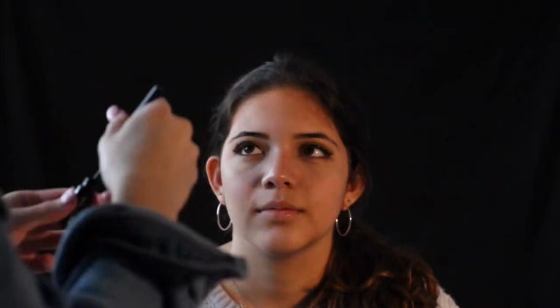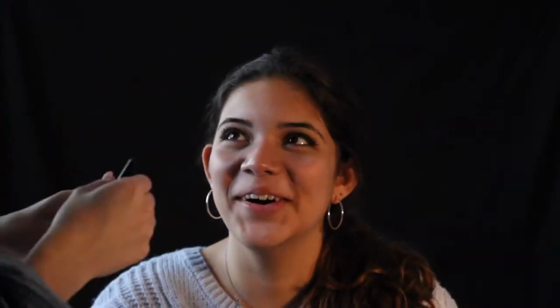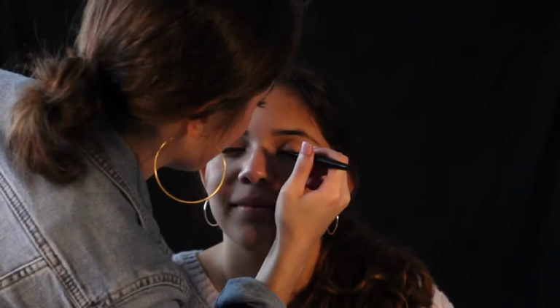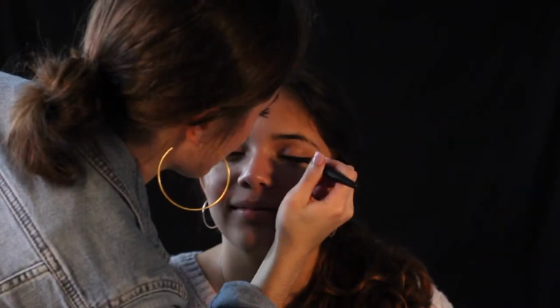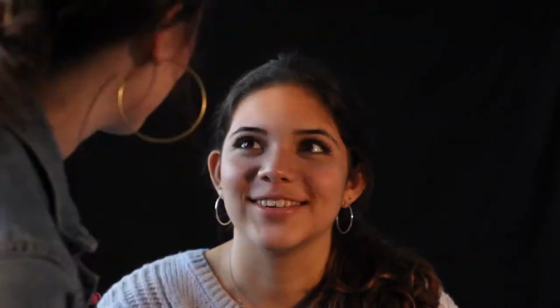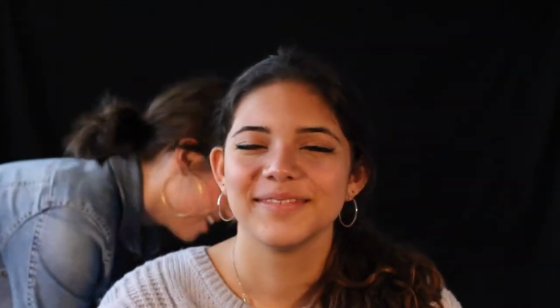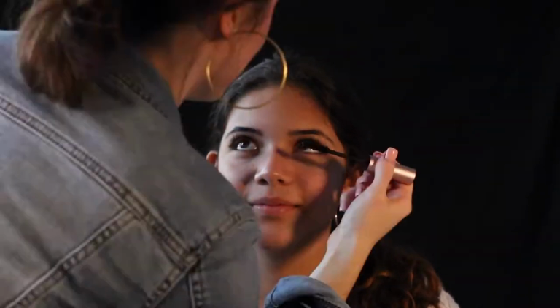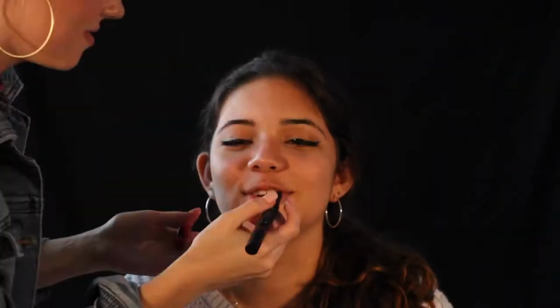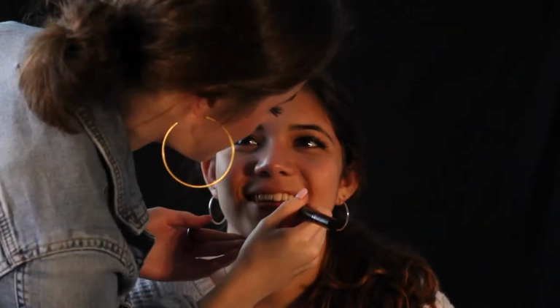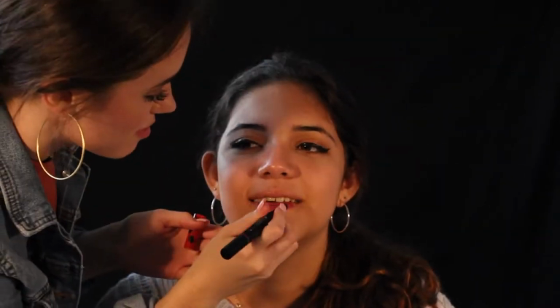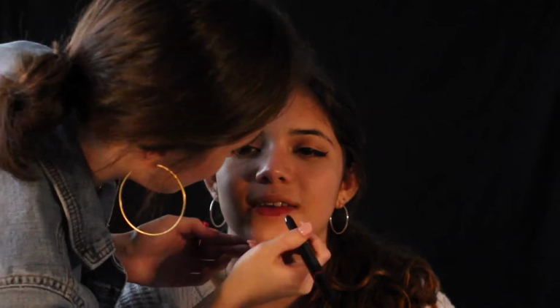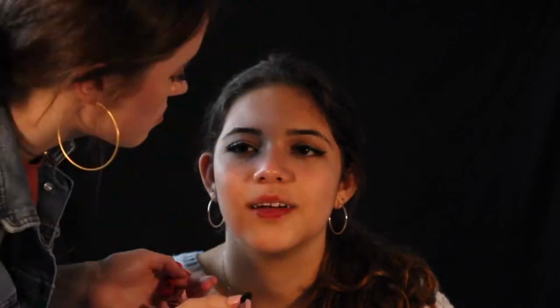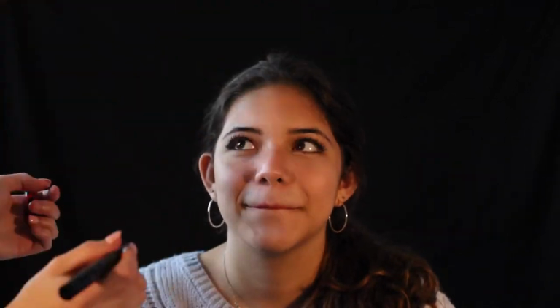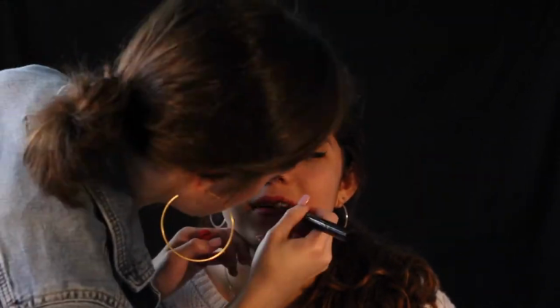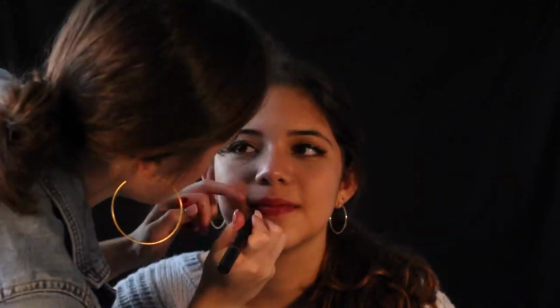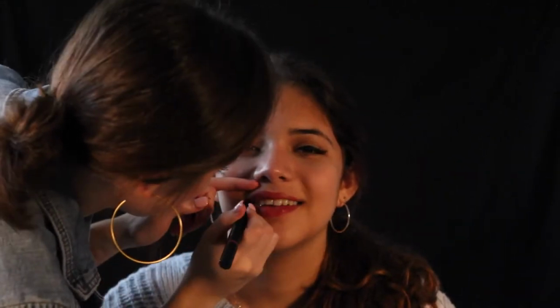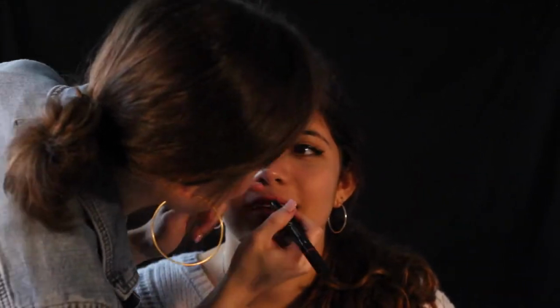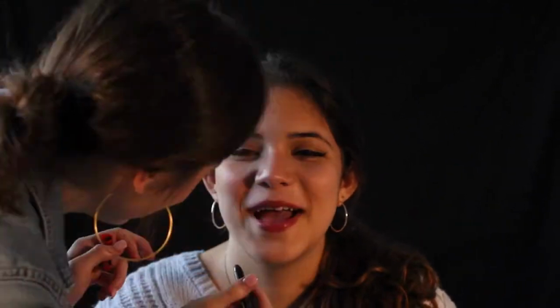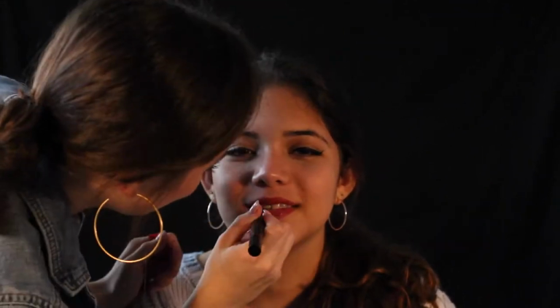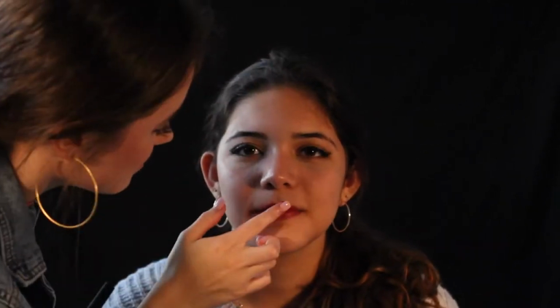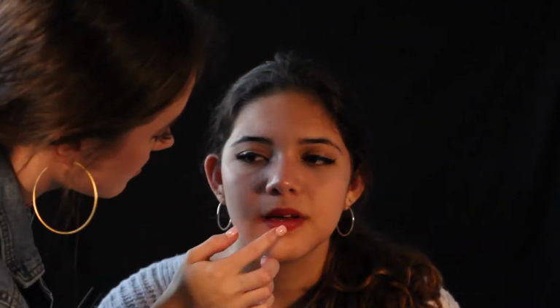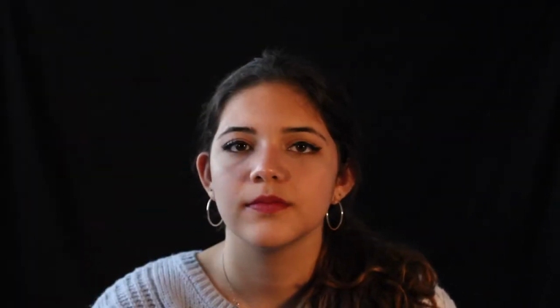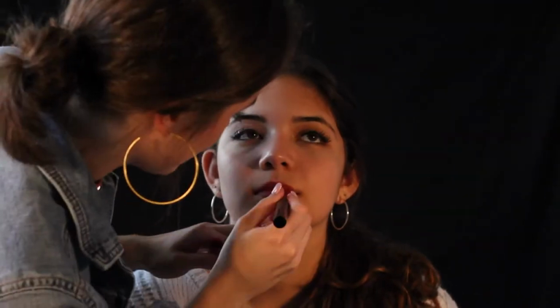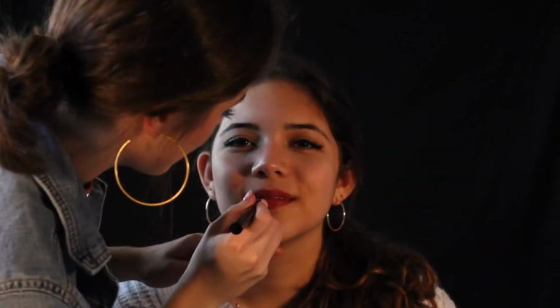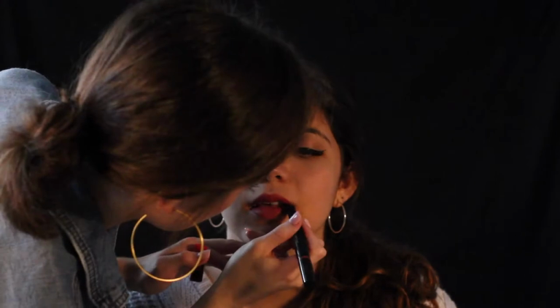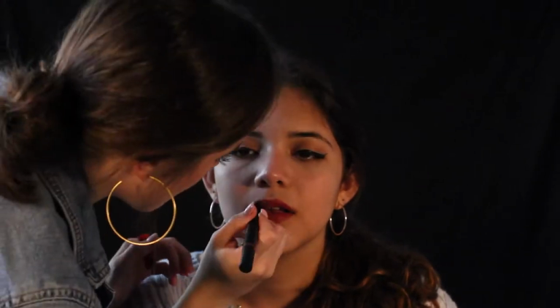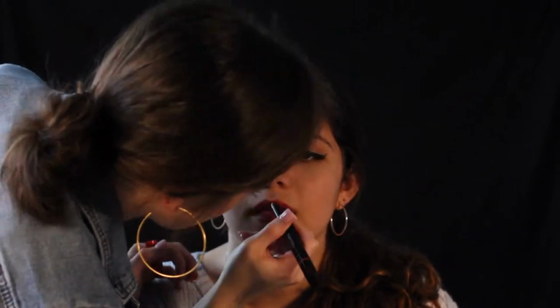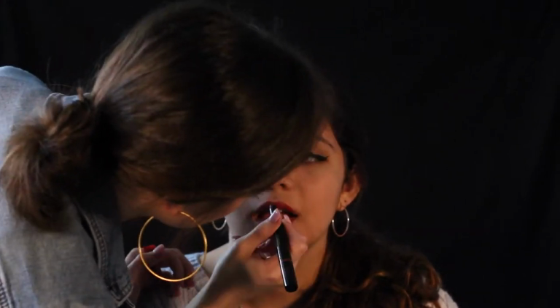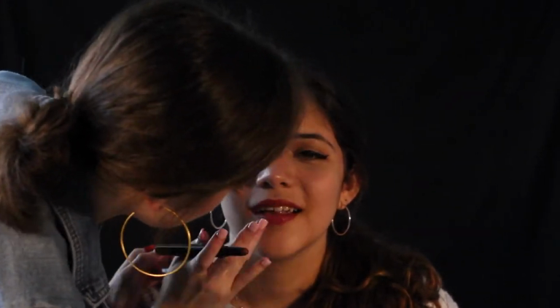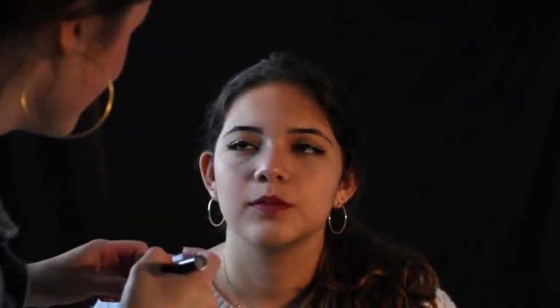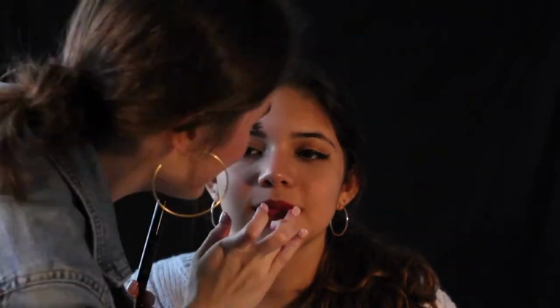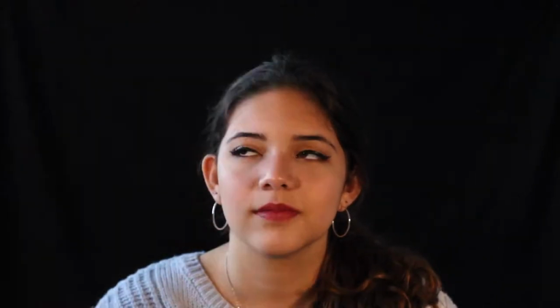First, for this 50s look, I applied winged liquid eyeliner to her lids and added mascara and red lipstick to finish it off. For the winged liner, I put tape on the sides of her eyes to make the eyeliner sharper and easier to work with.